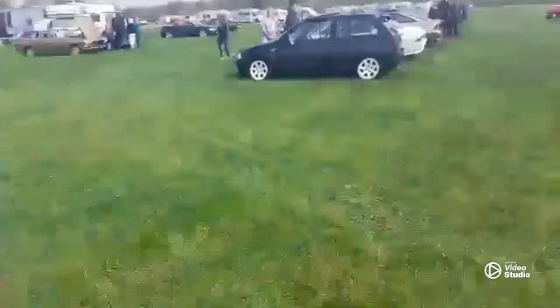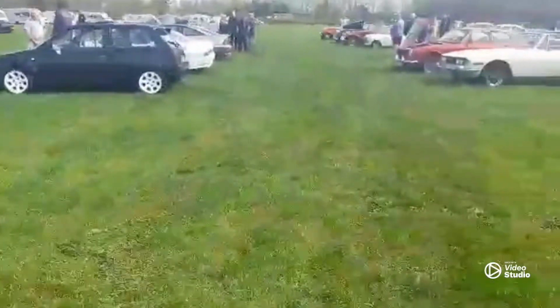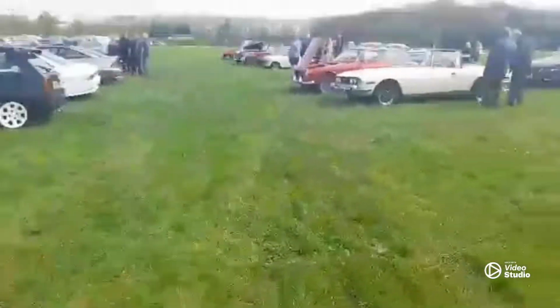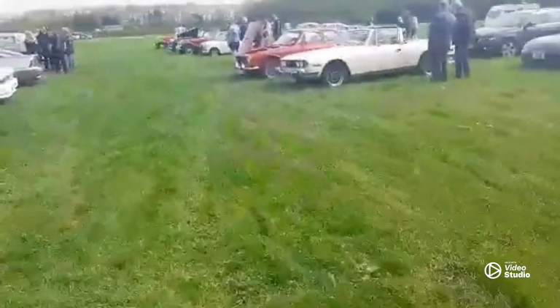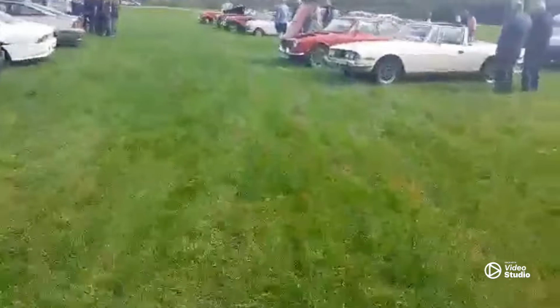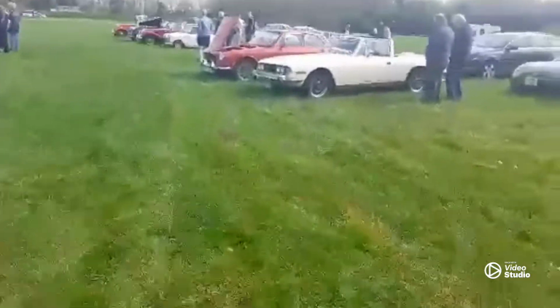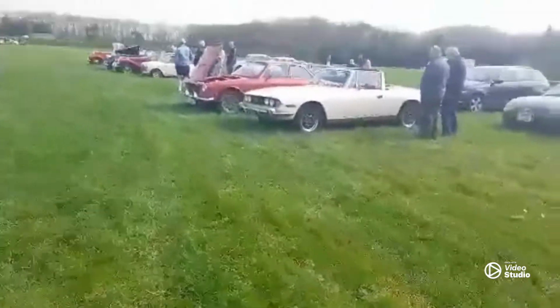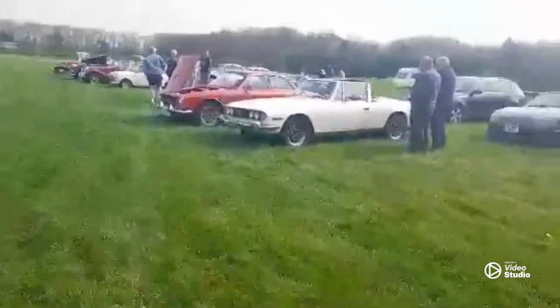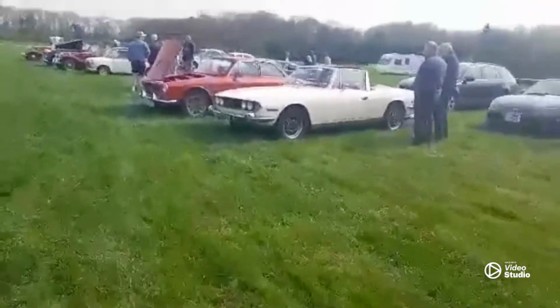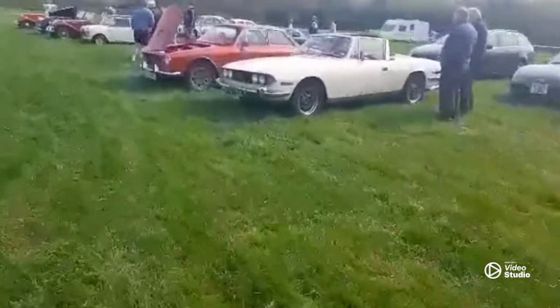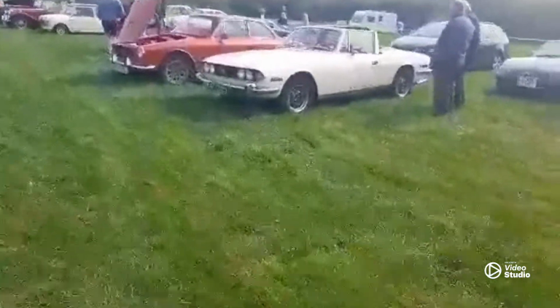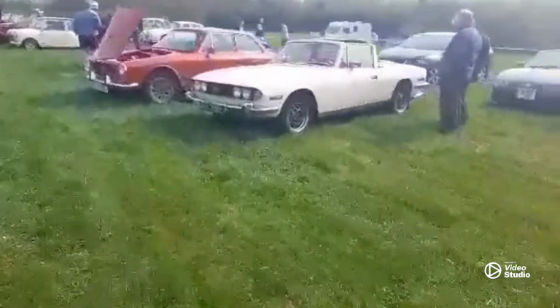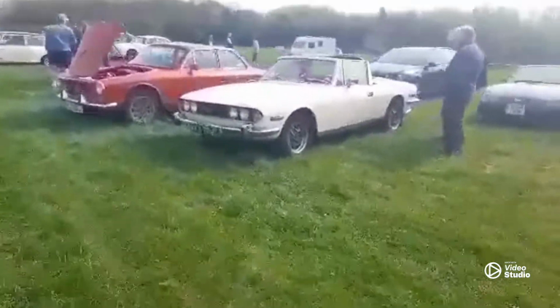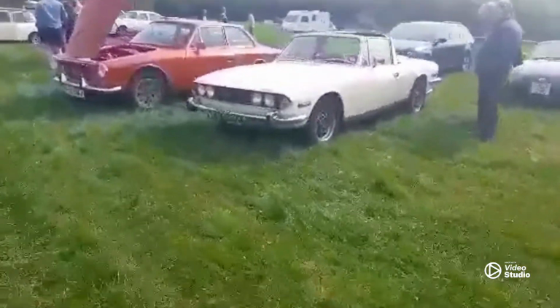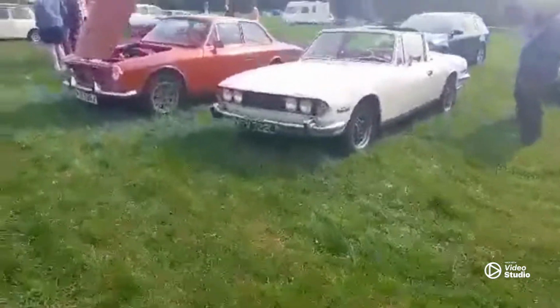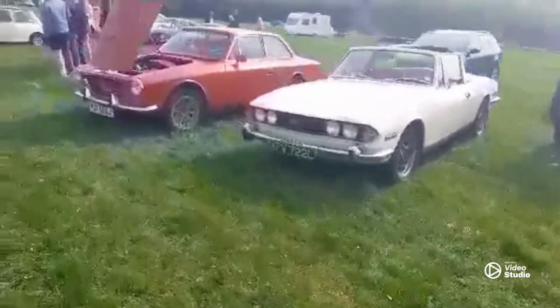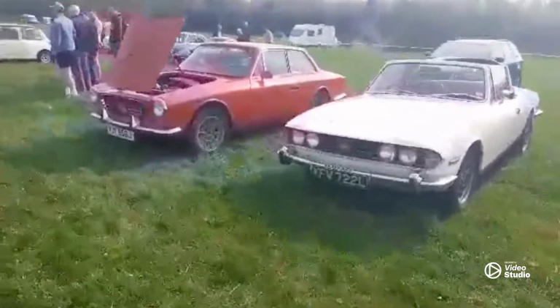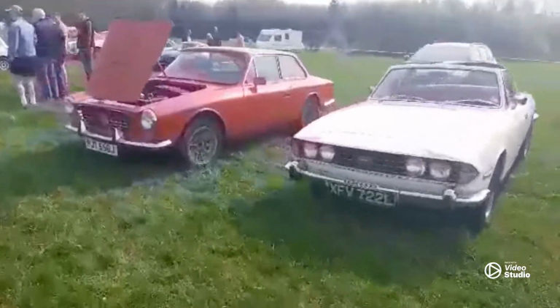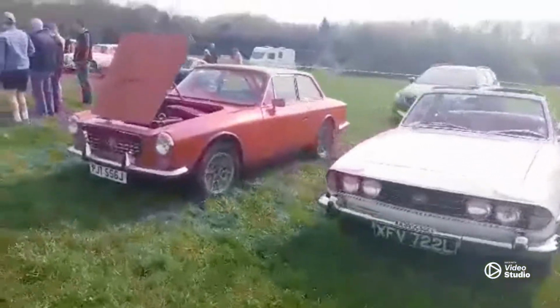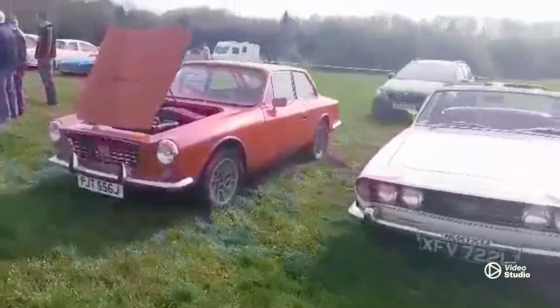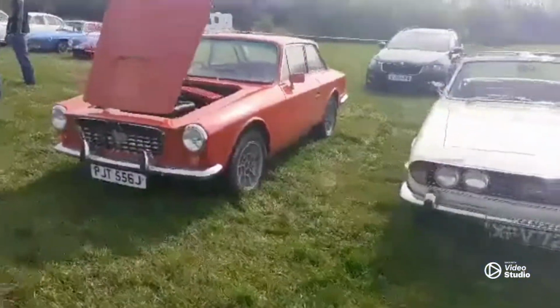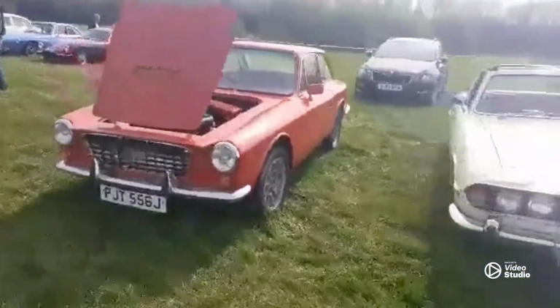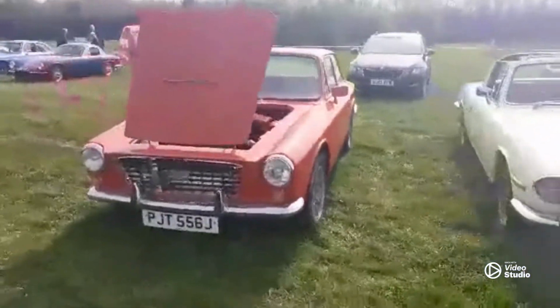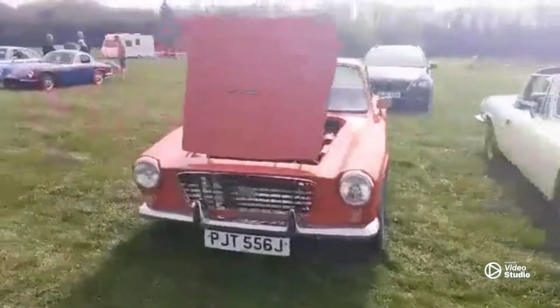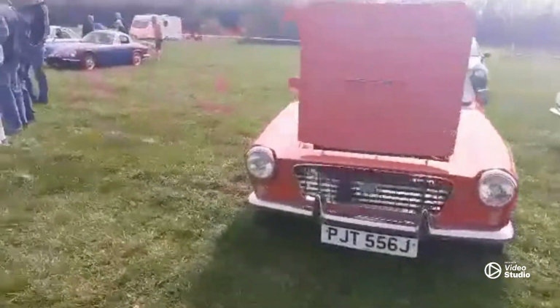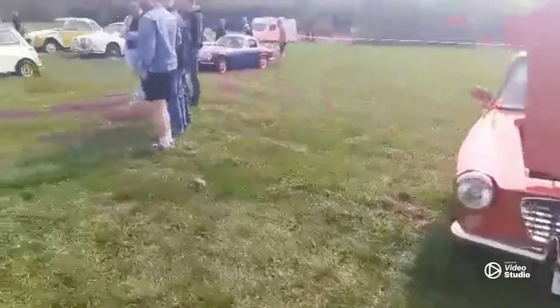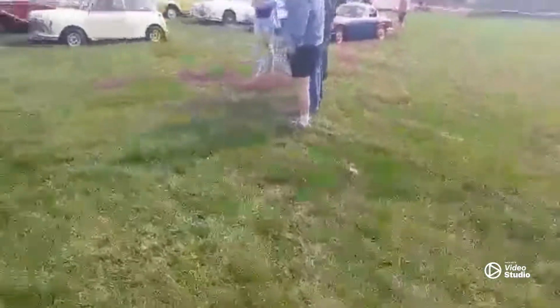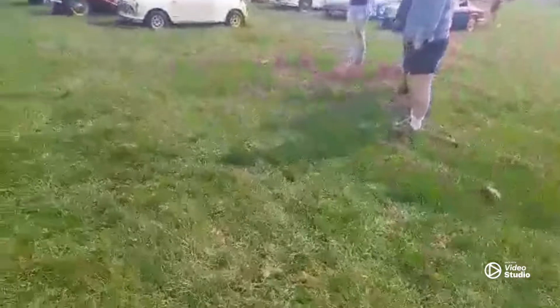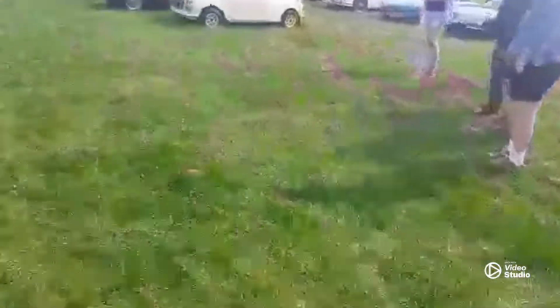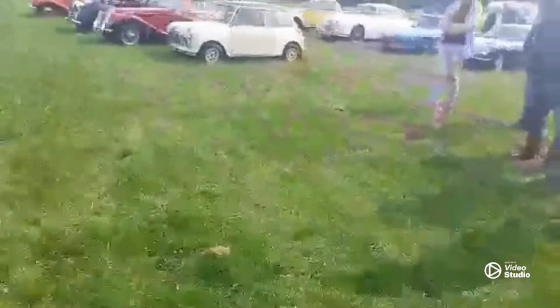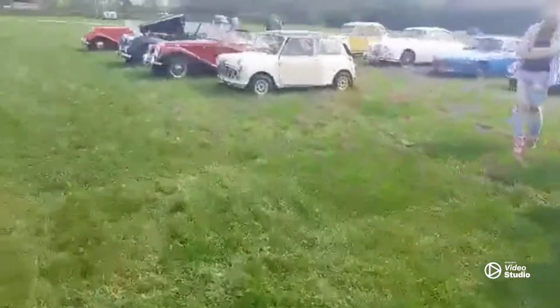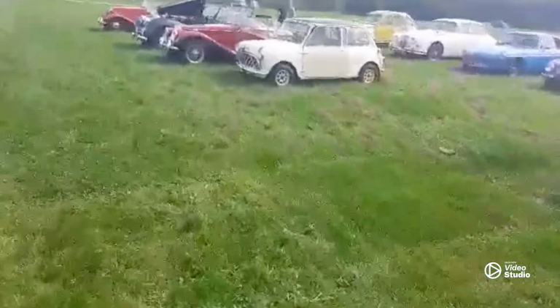What else we've got here today? Stag. And a Gilben. Very nice. And a nice mini.